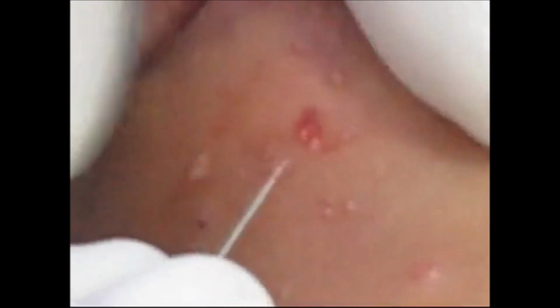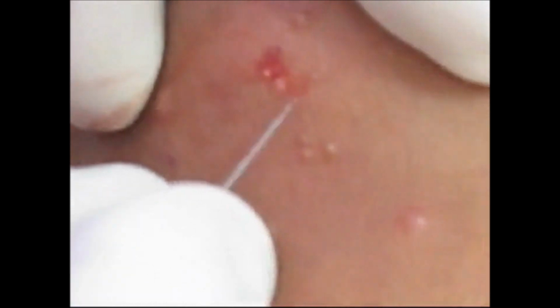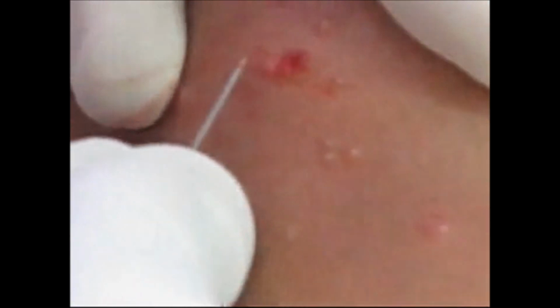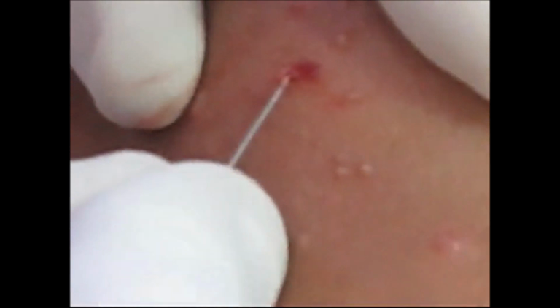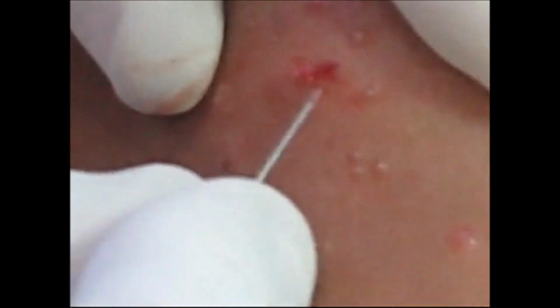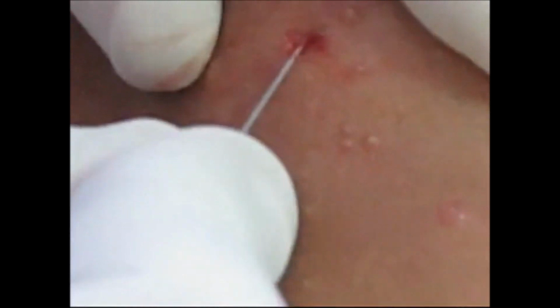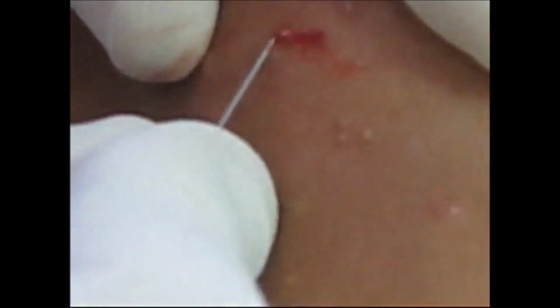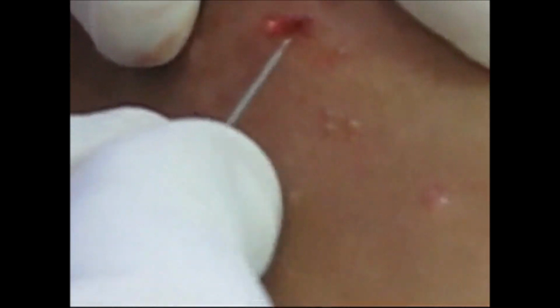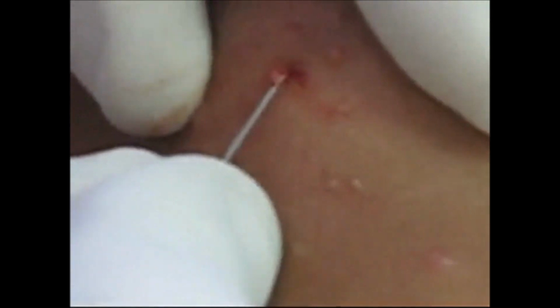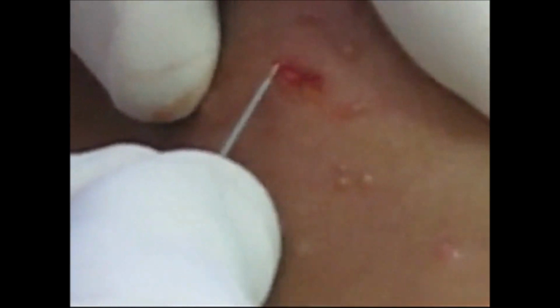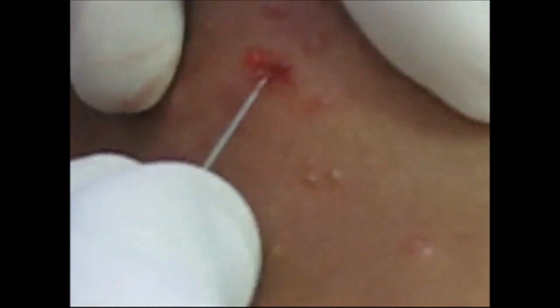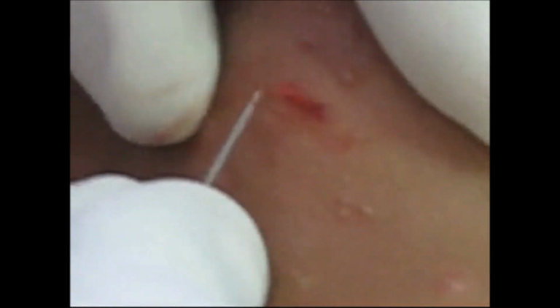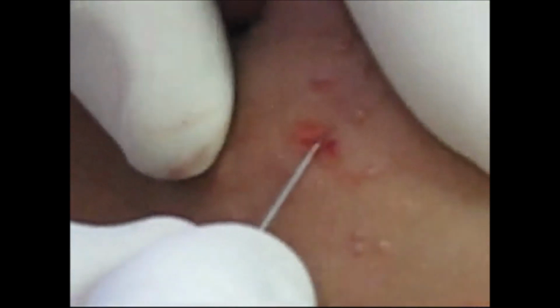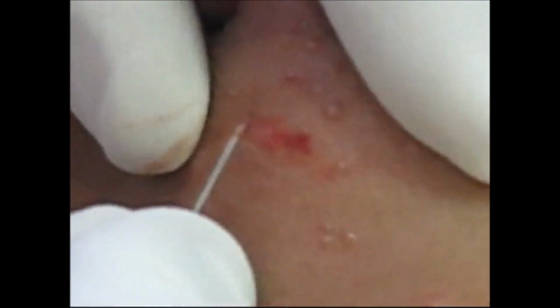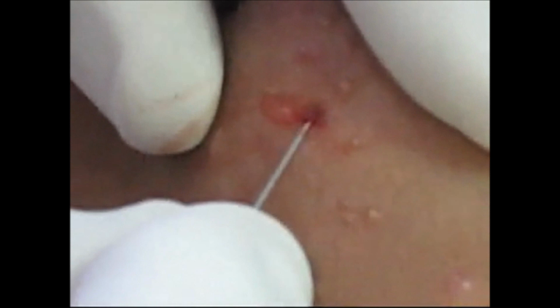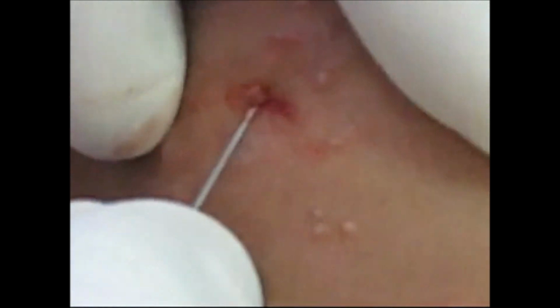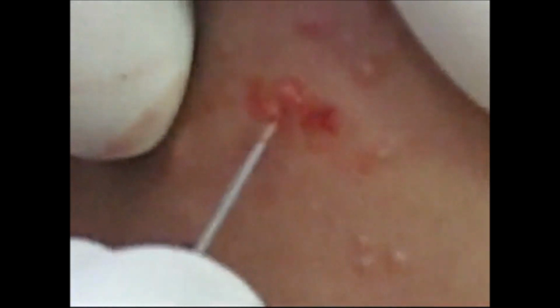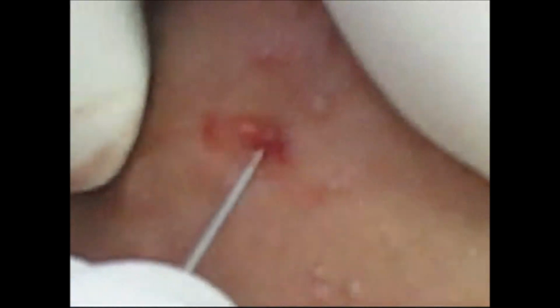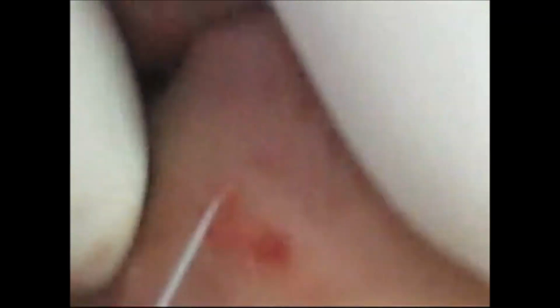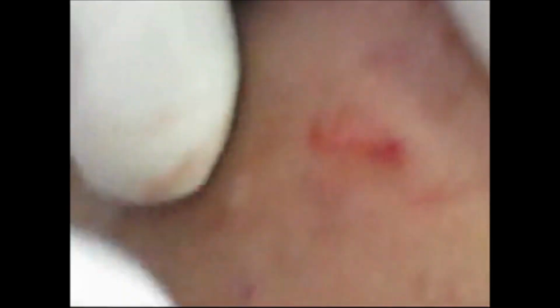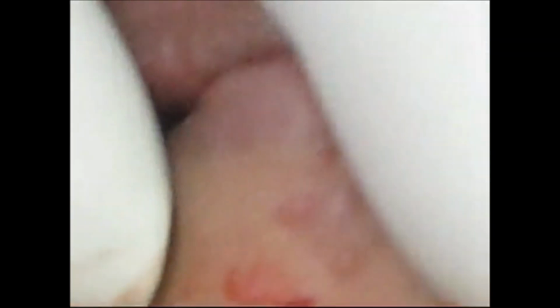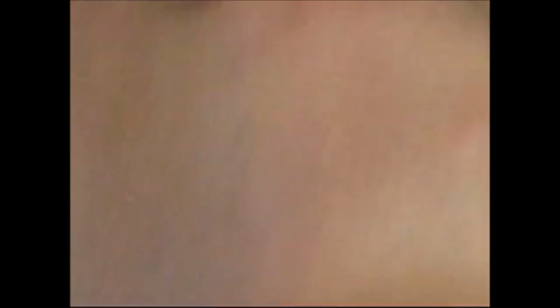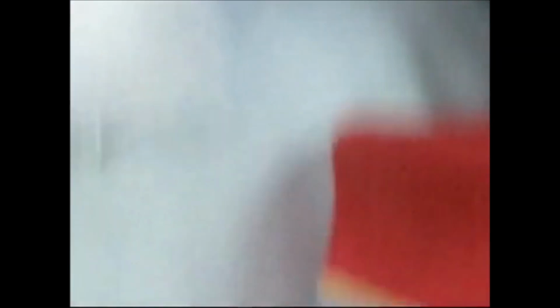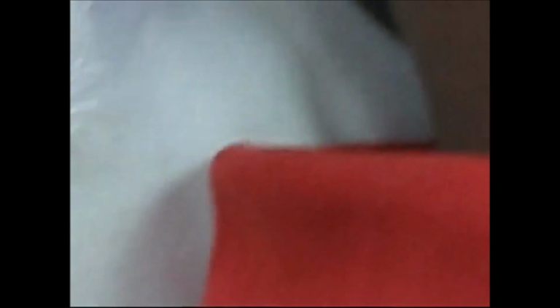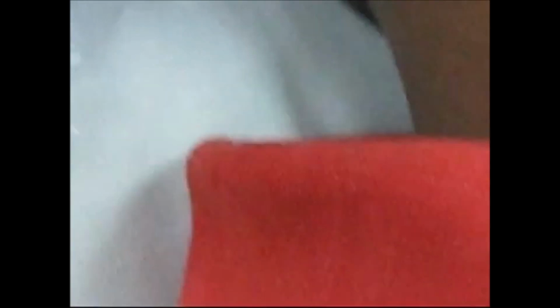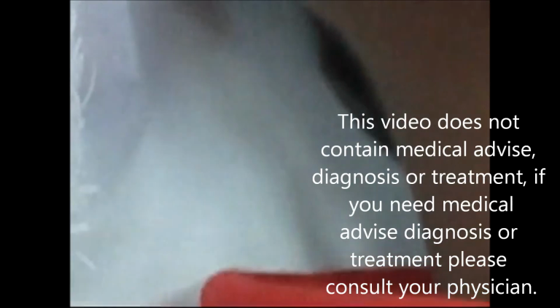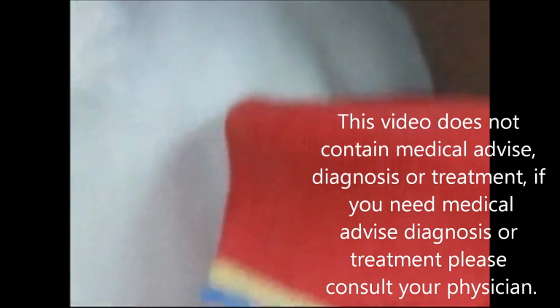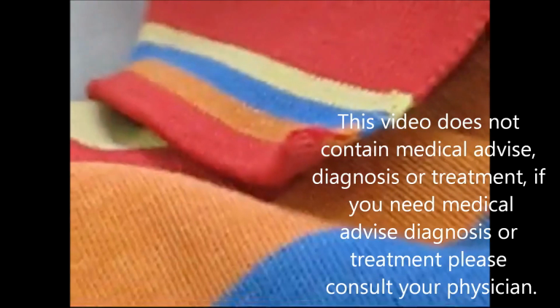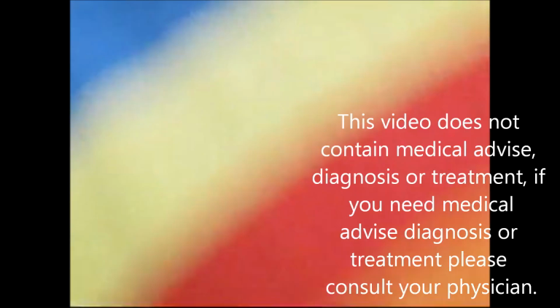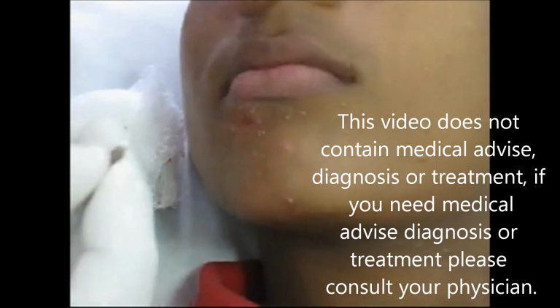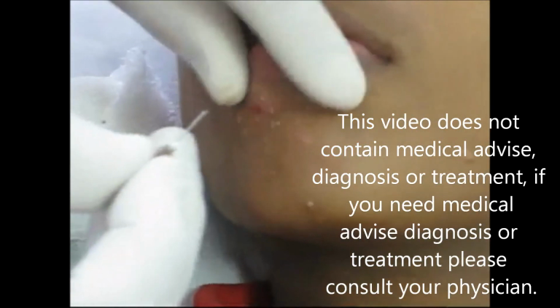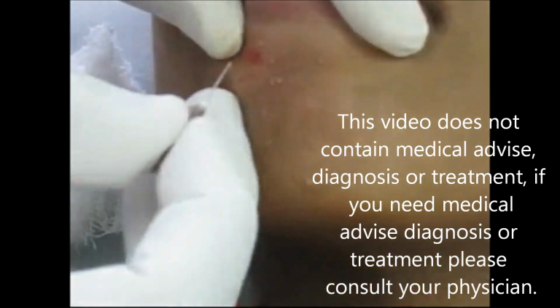The infection usually takes about 2 years to get rid of. Now you can see the procedure where we are removing the Henderson-Paterson body.